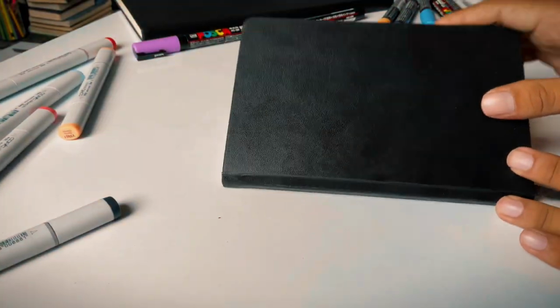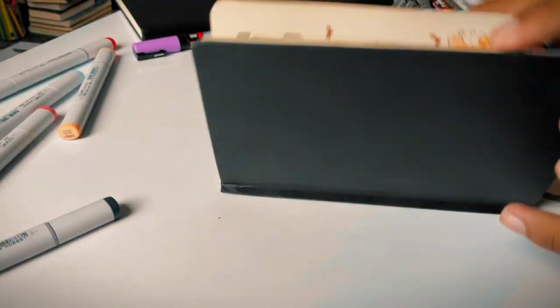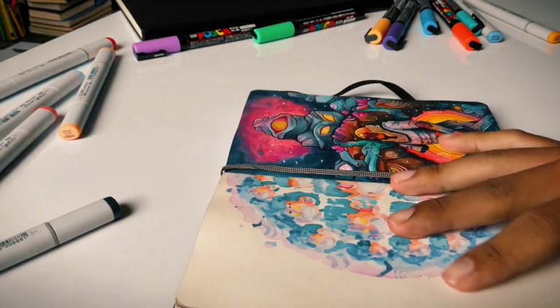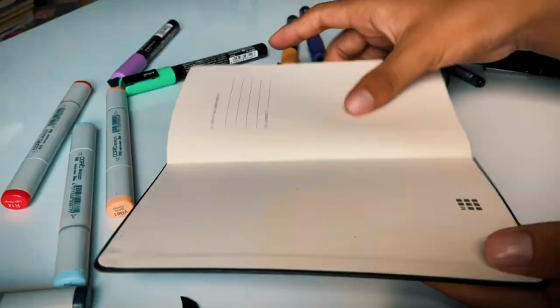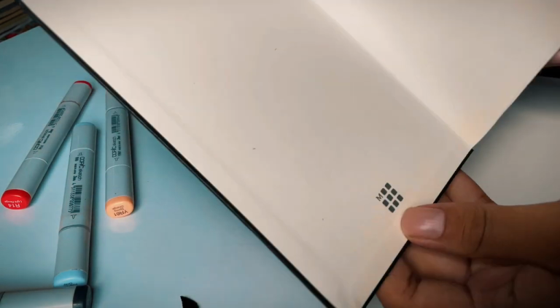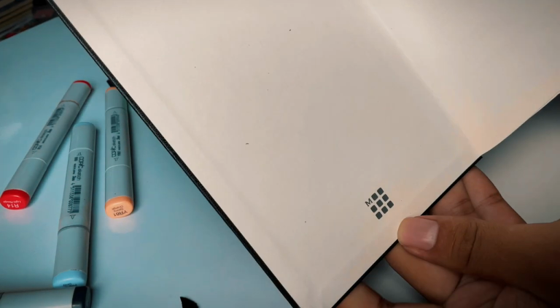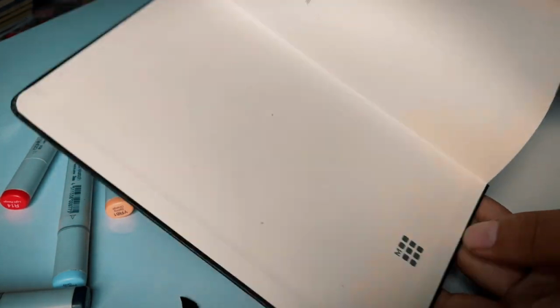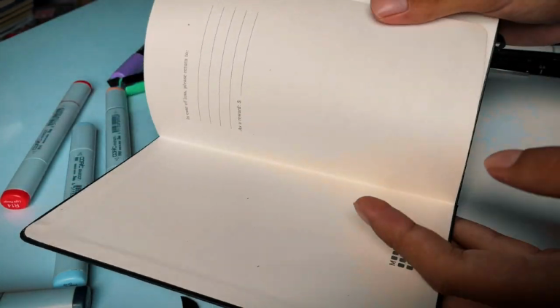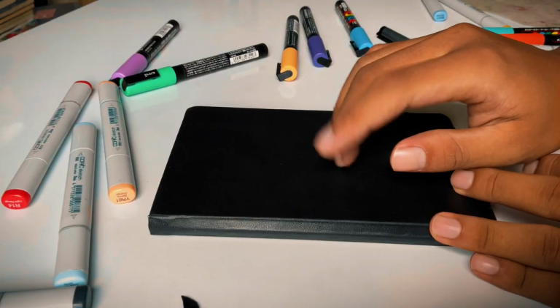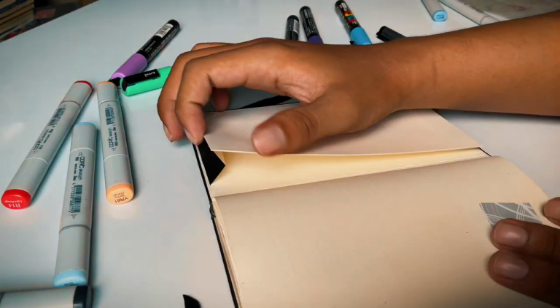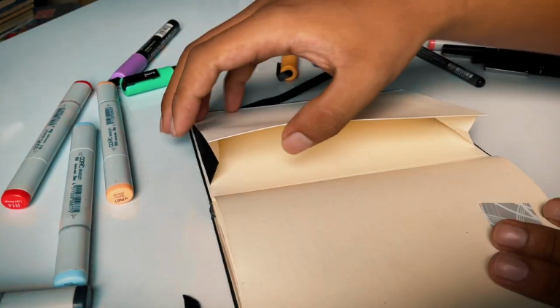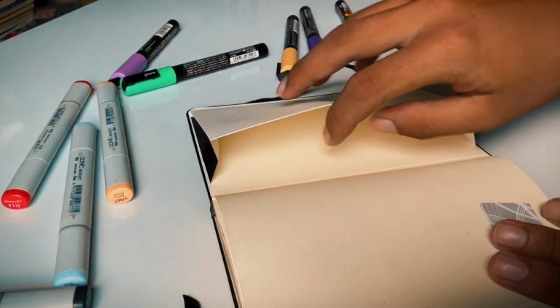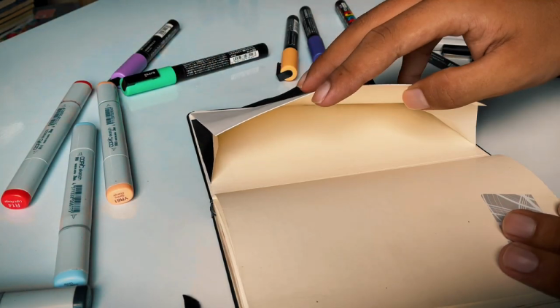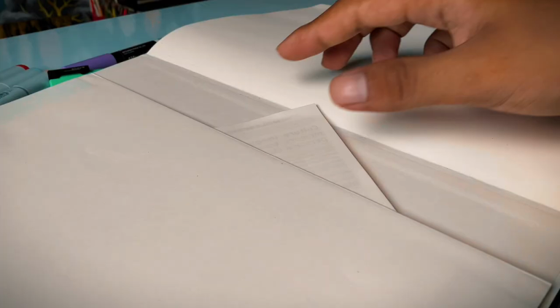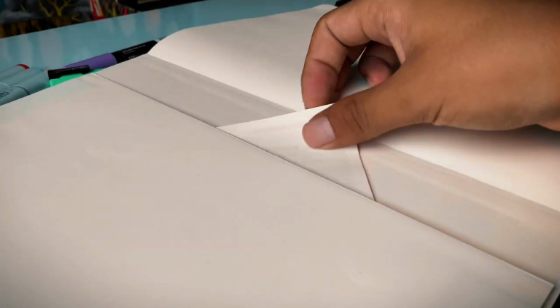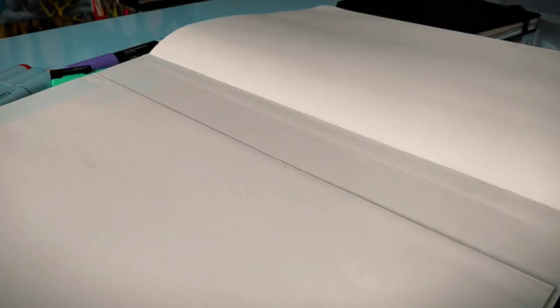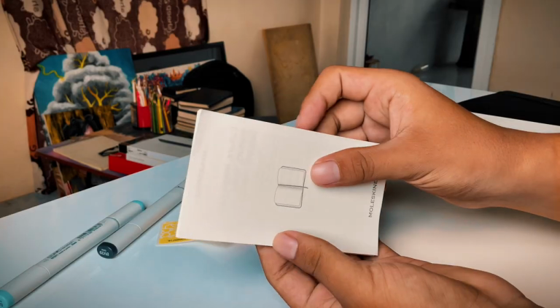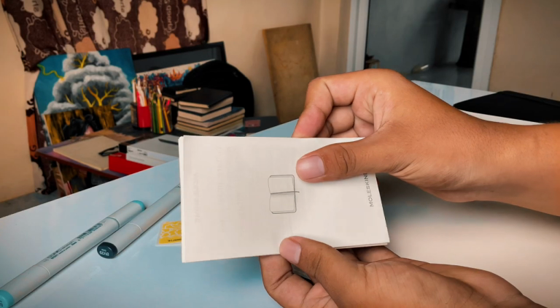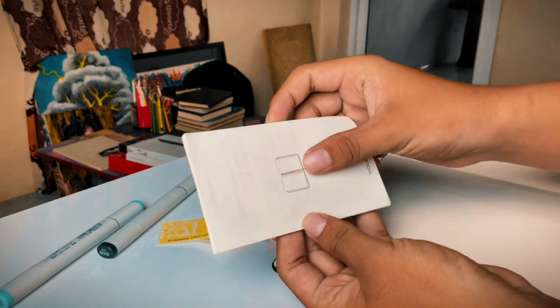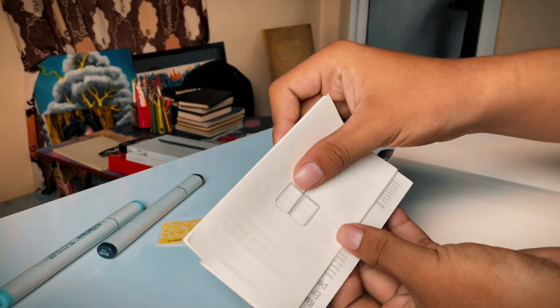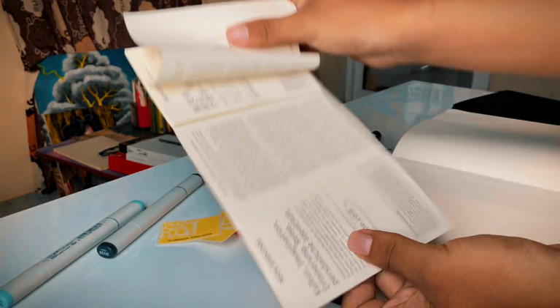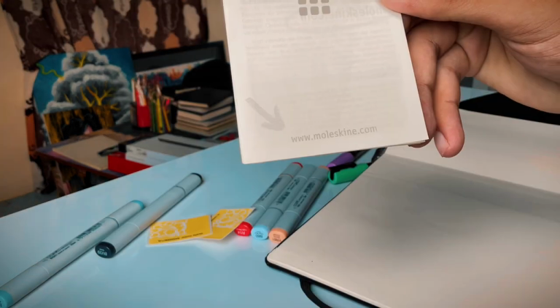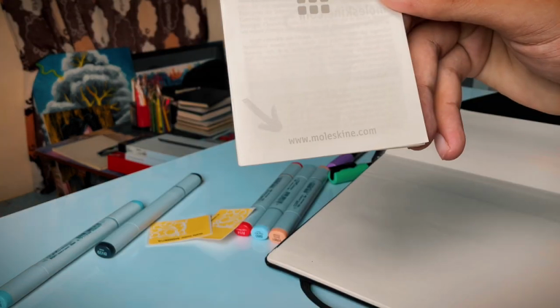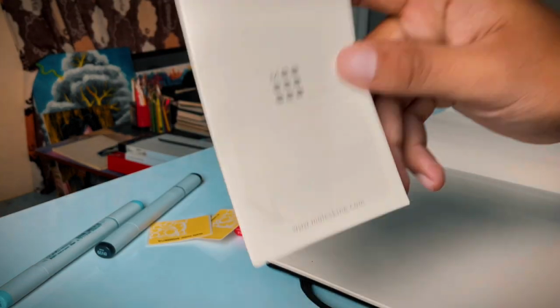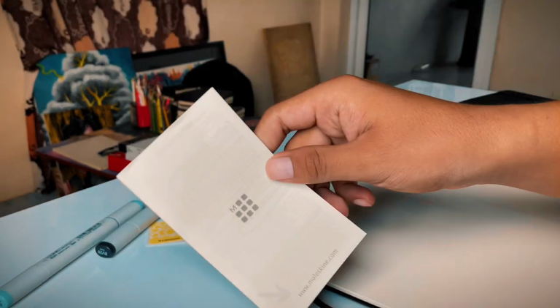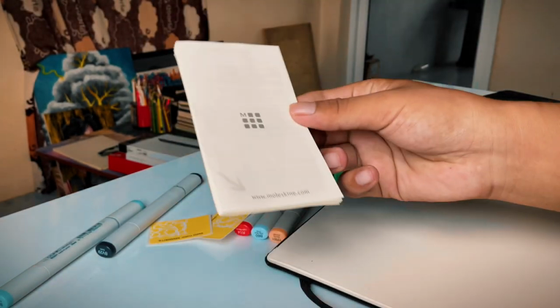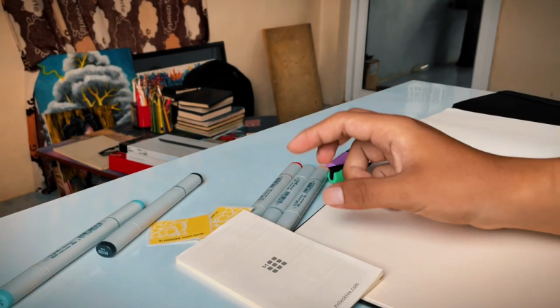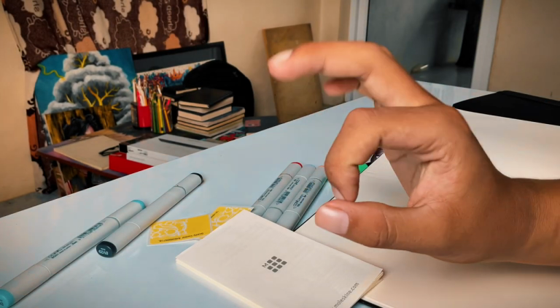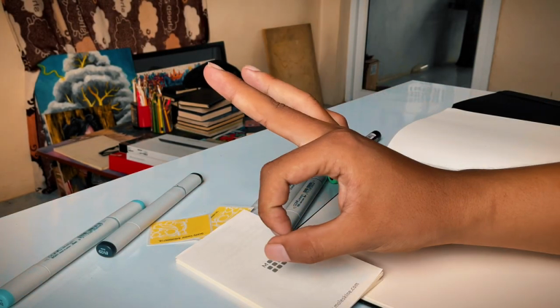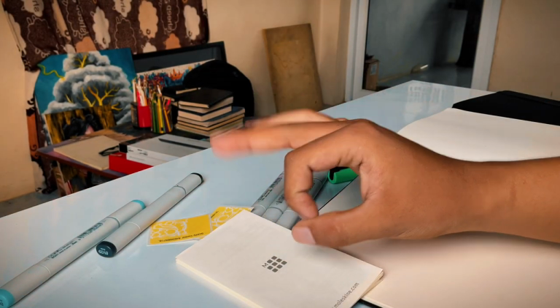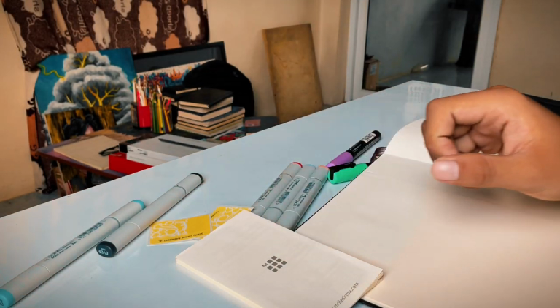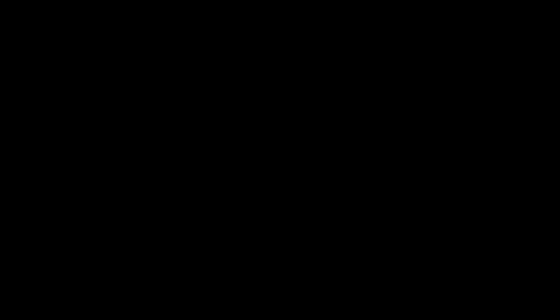The body is sturdy yet lightweight, which means drawing on every single page is a pleasure. The iconic elastic closure and storable pocket are just icing on the cake.